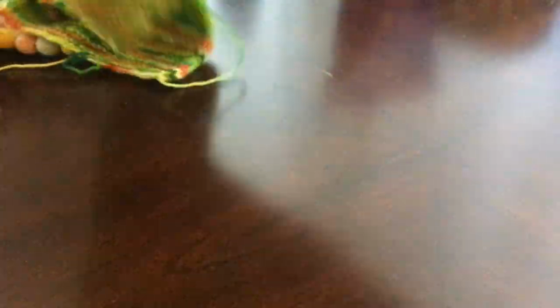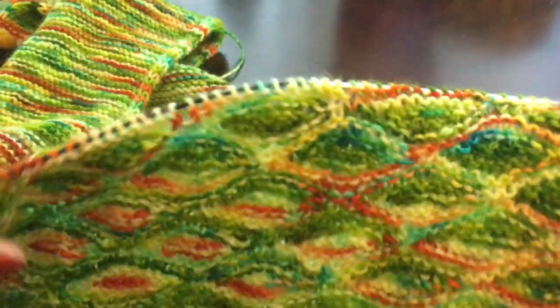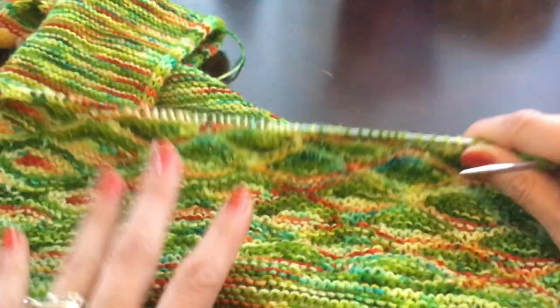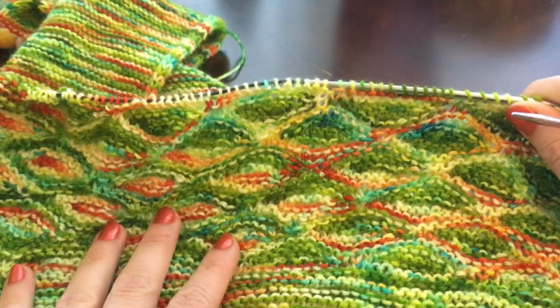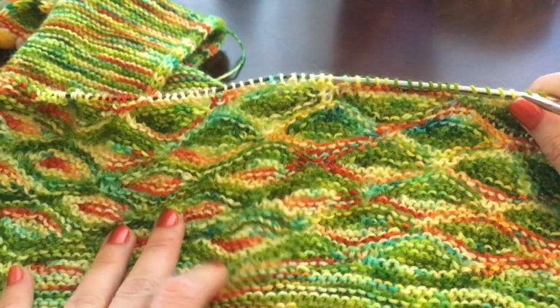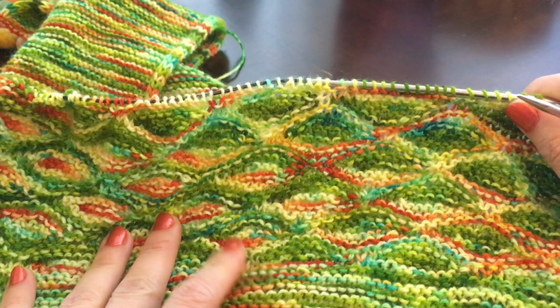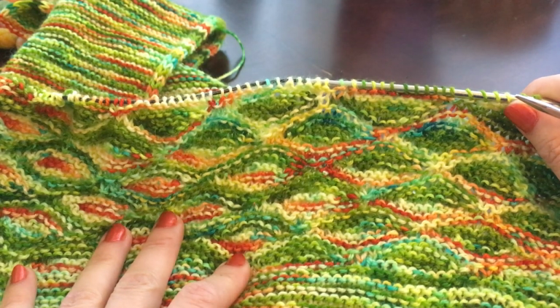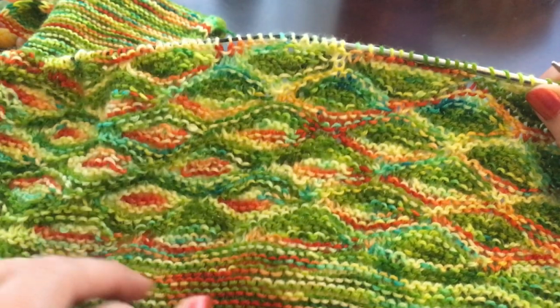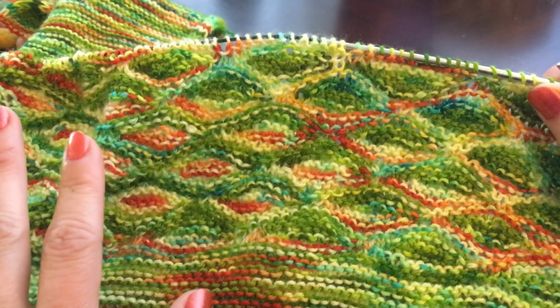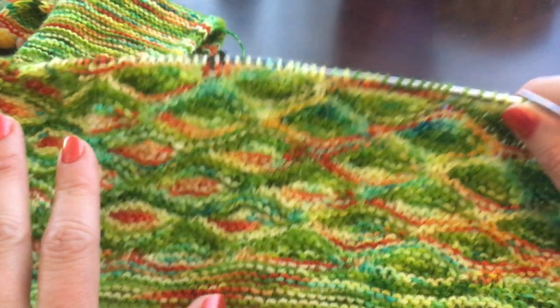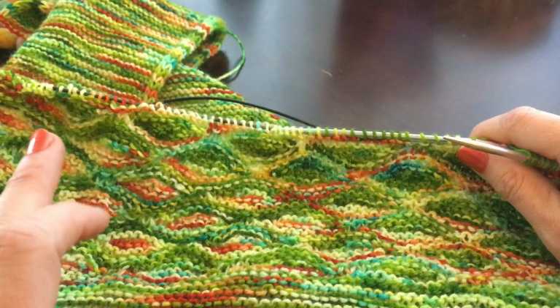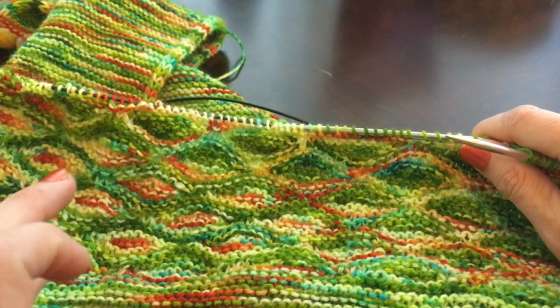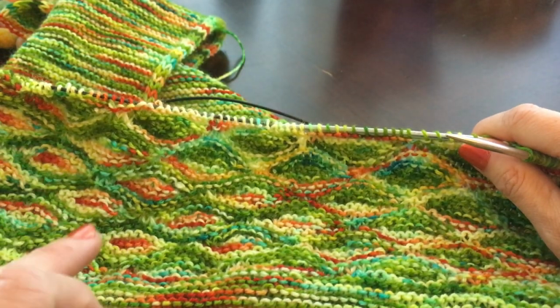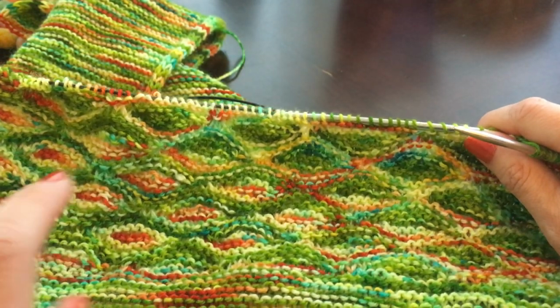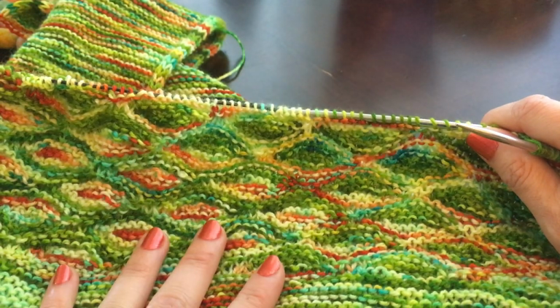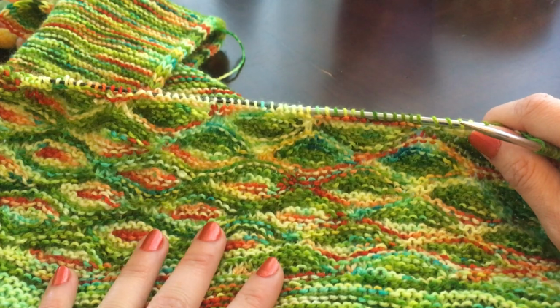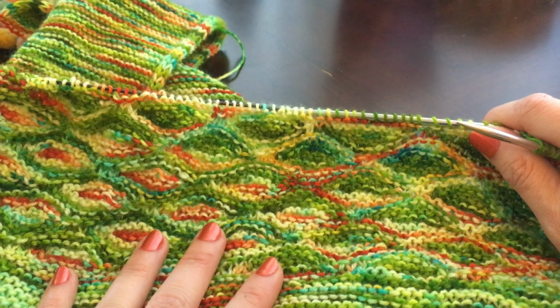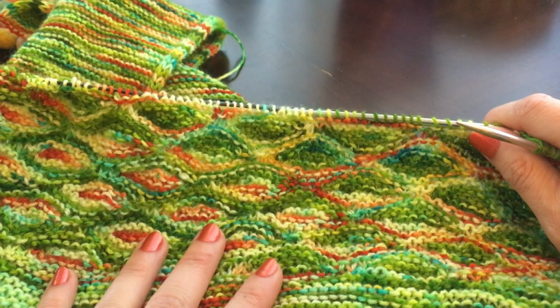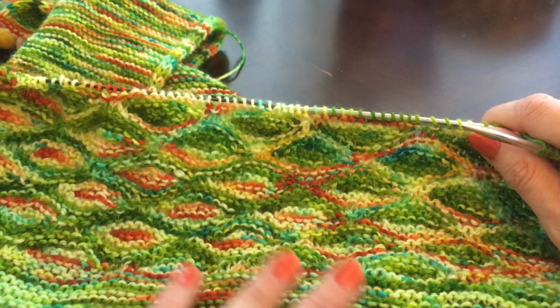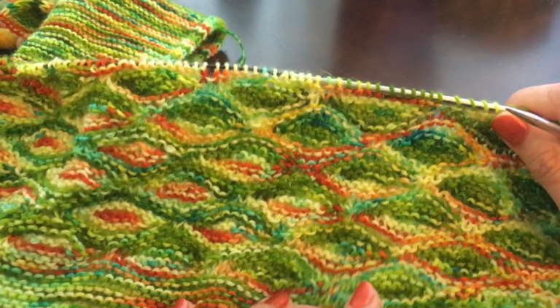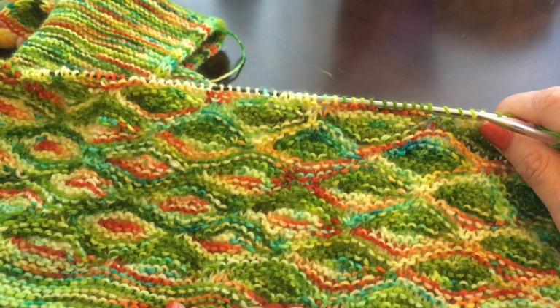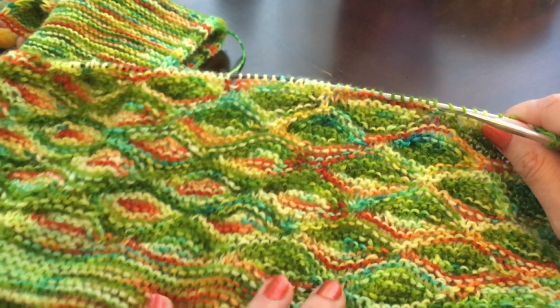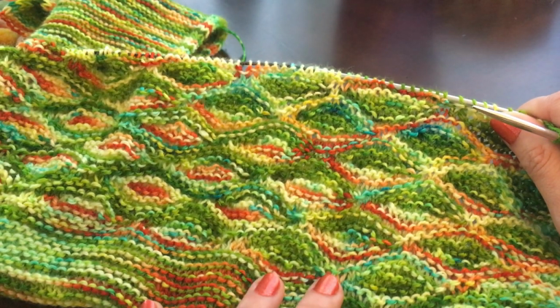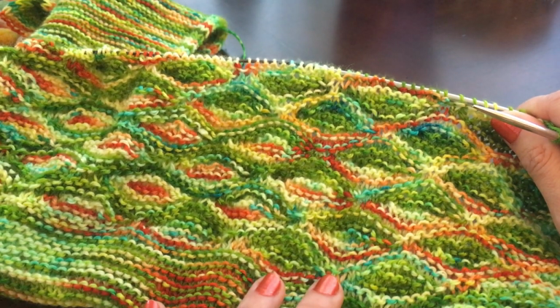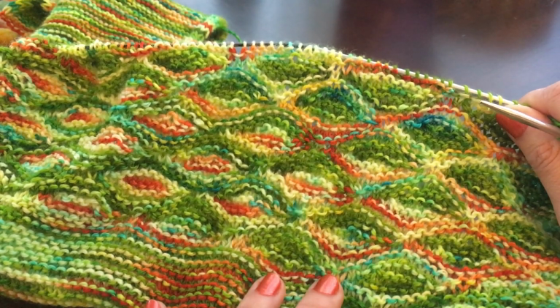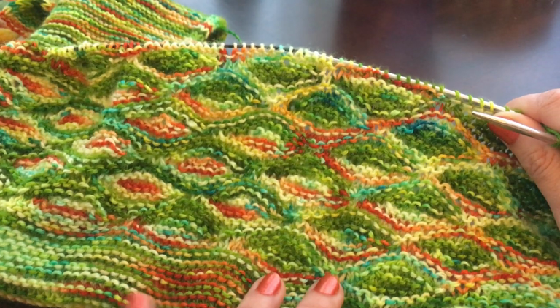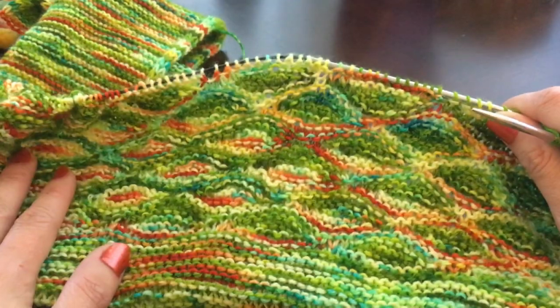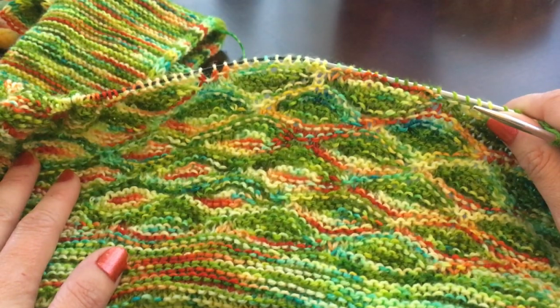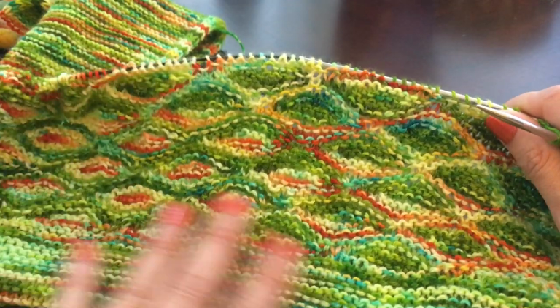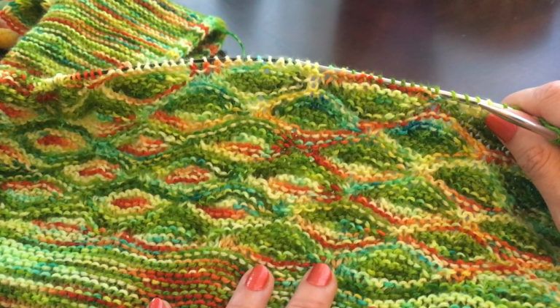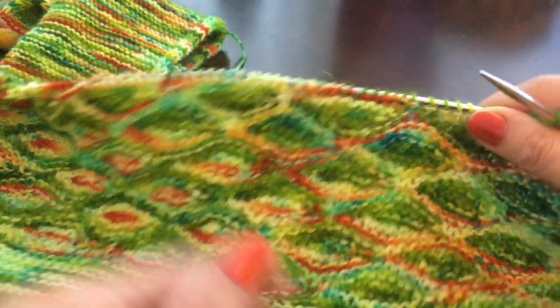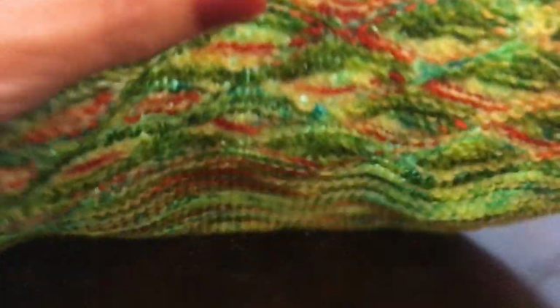The wool I'm using for this one is called Tangled Poets Backpacker by Aberdeen Wool Company, and I really love how the colors are coming out. This is a hand-dyed yarn dyed in Canada.